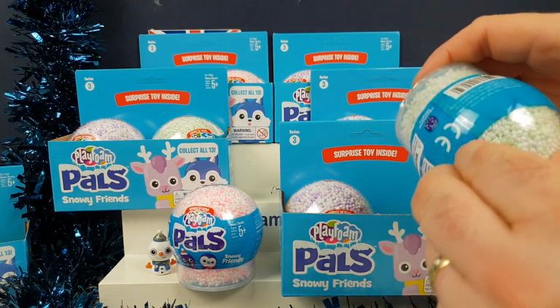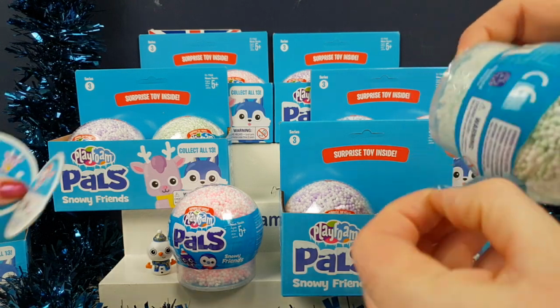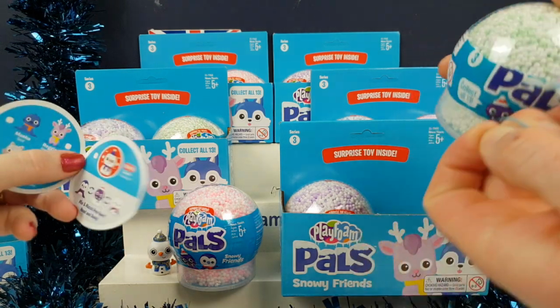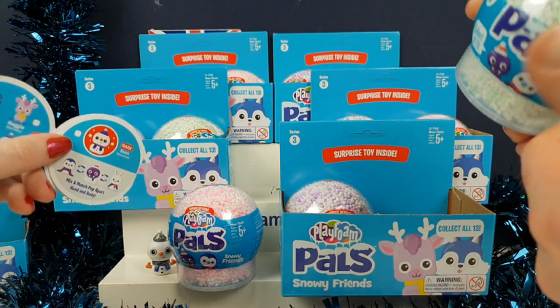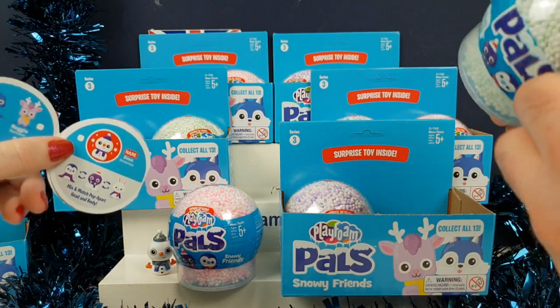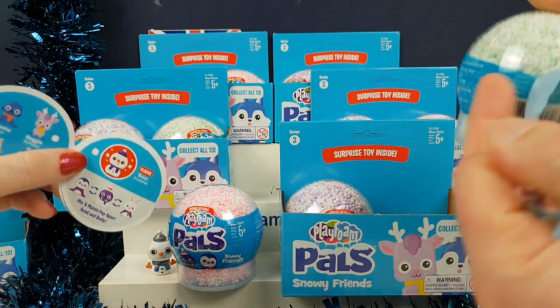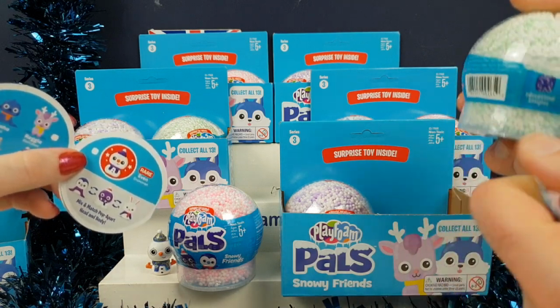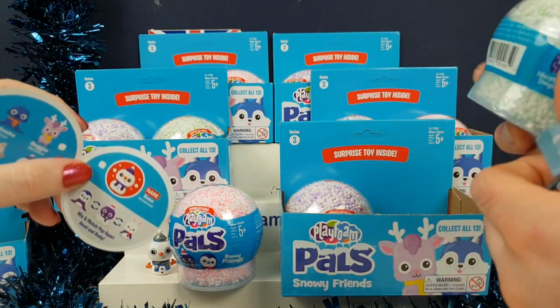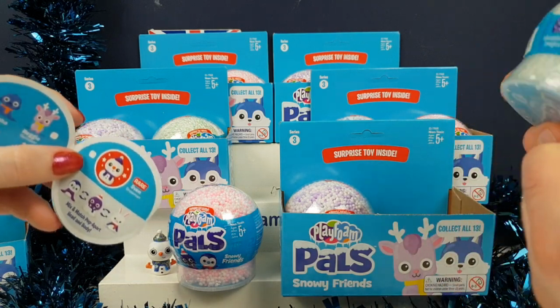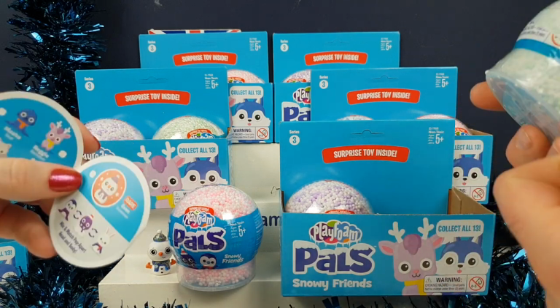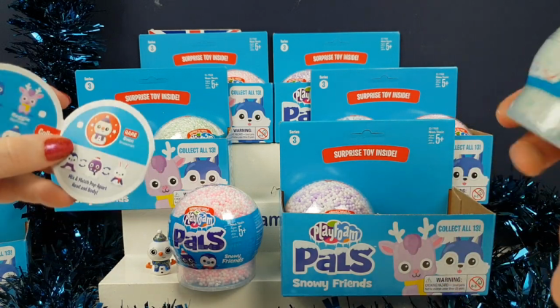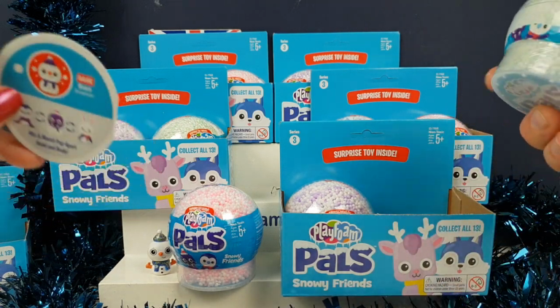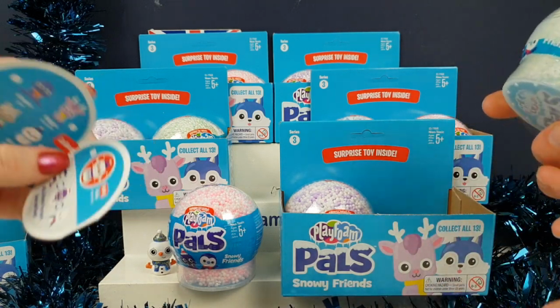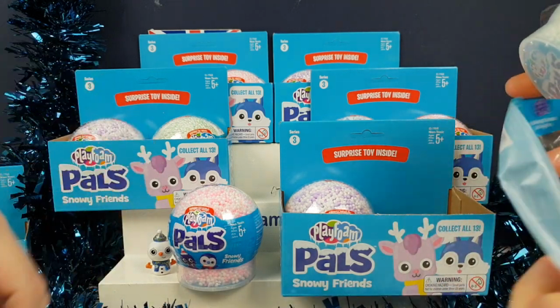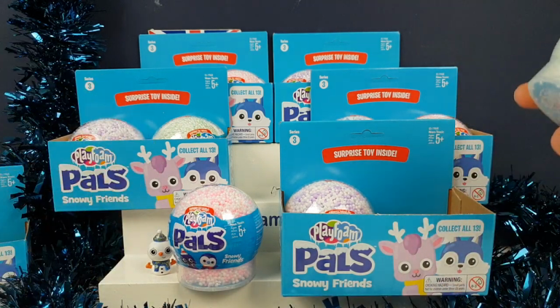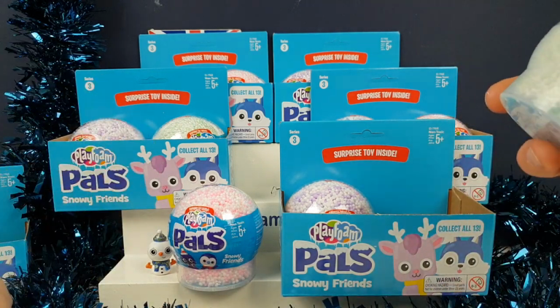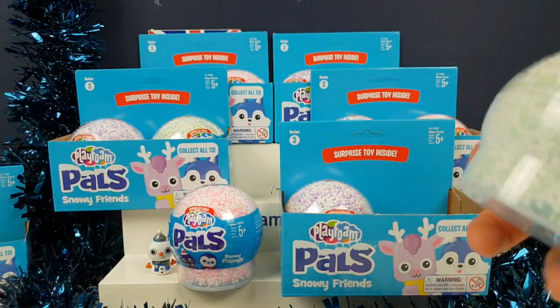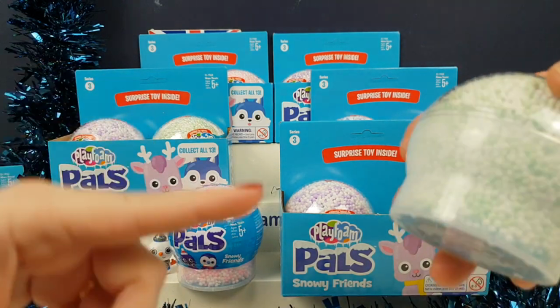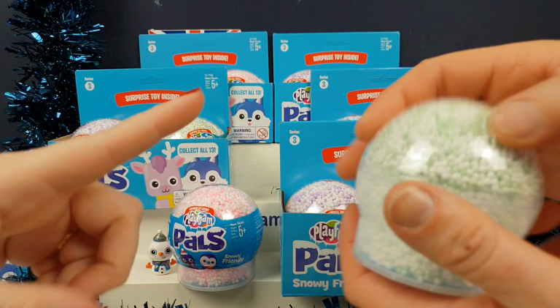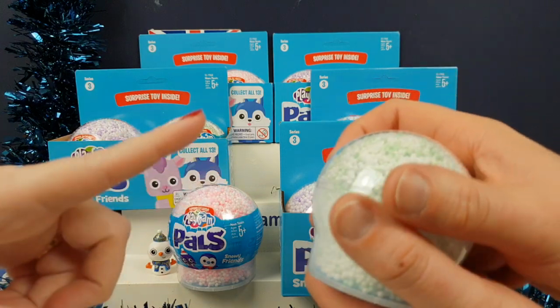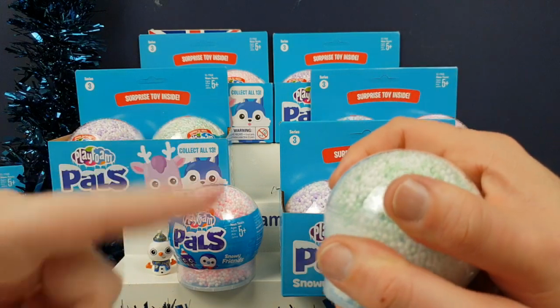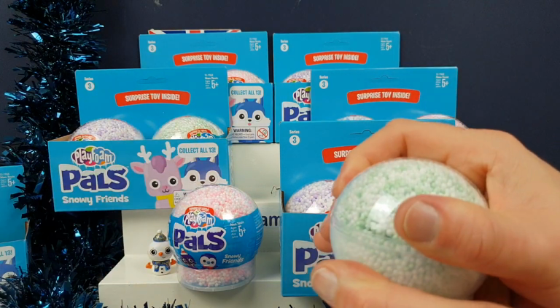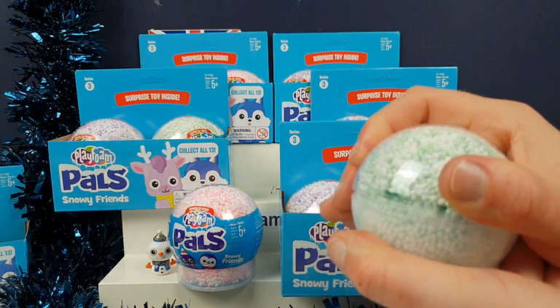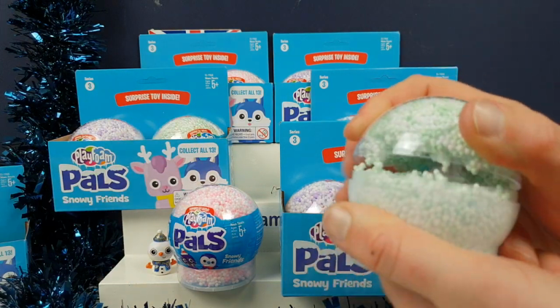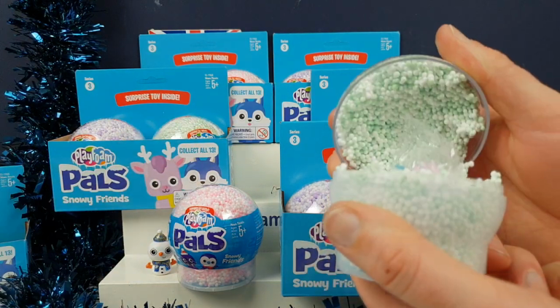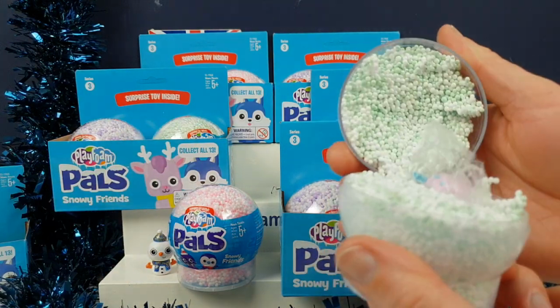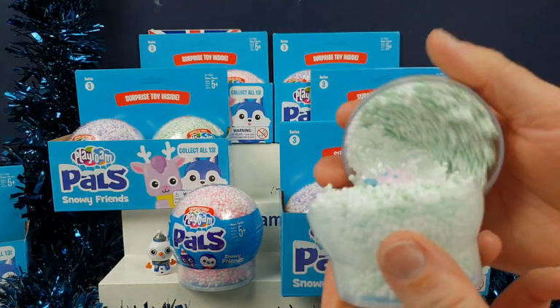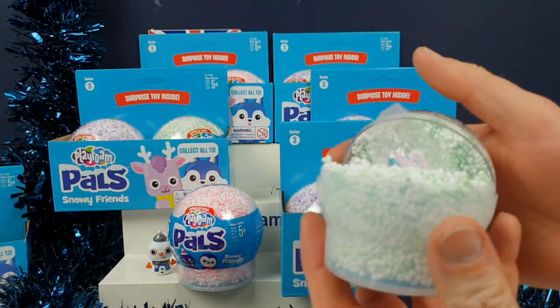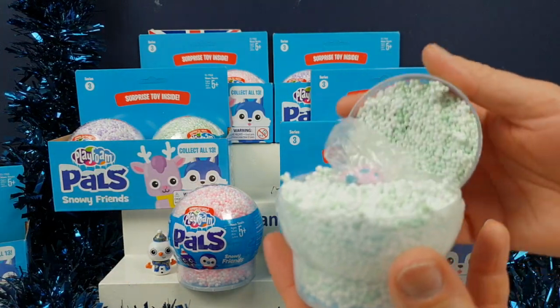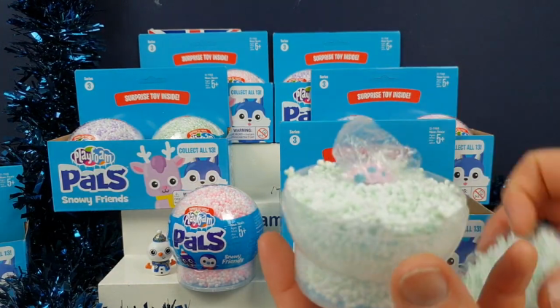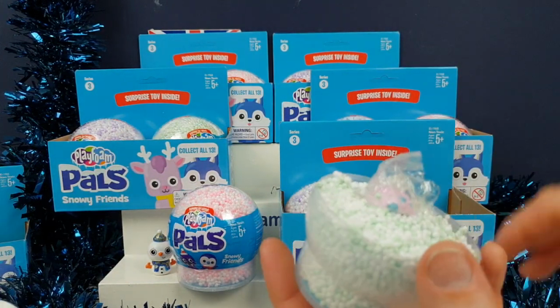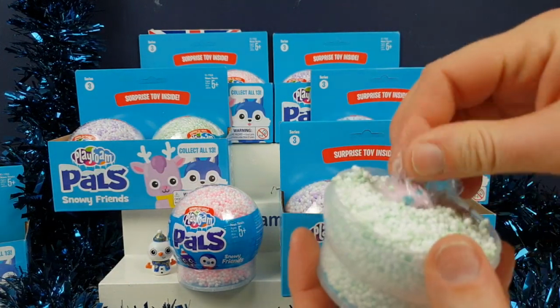And this company do so many different ones as well. We owned loads at Halloween as well — the Monster Party ones. They were super fun. And they have assured me there's some new cool ones coming in the new year as well, so we're going to have to try and get hold of some of those.